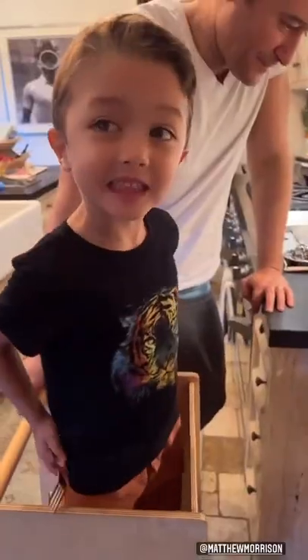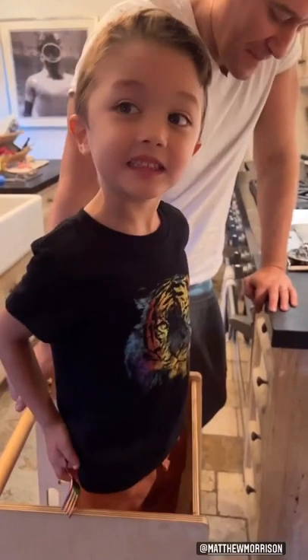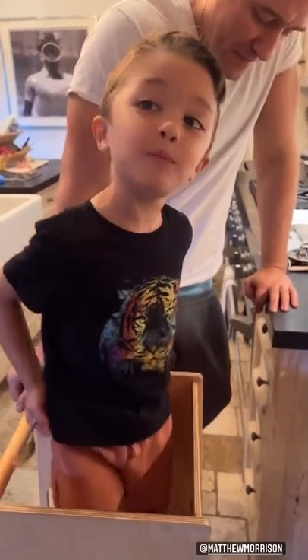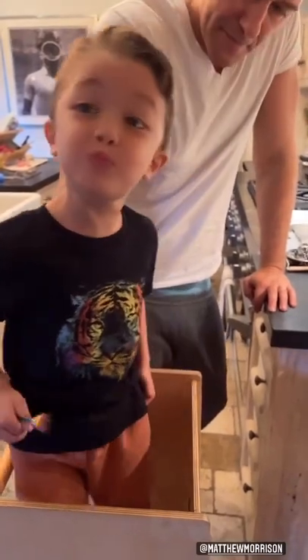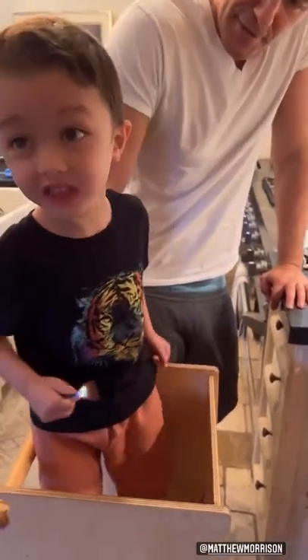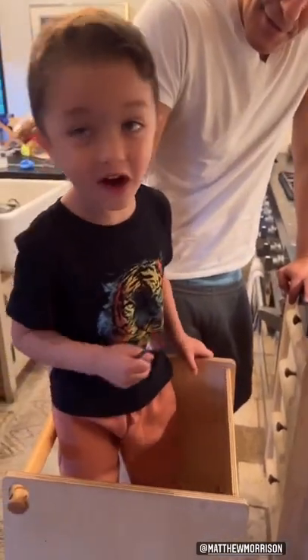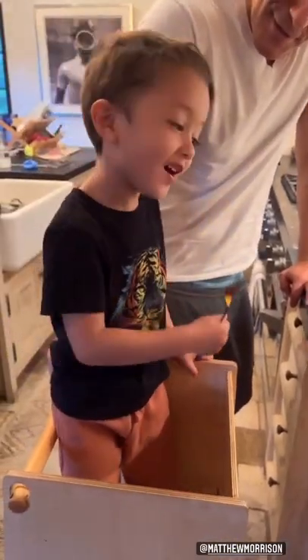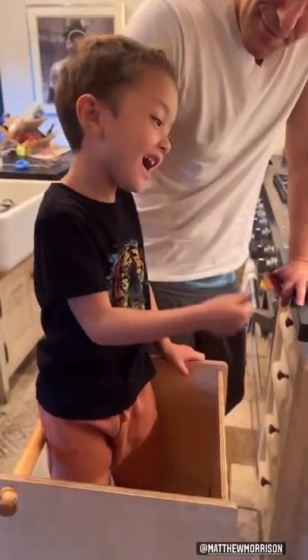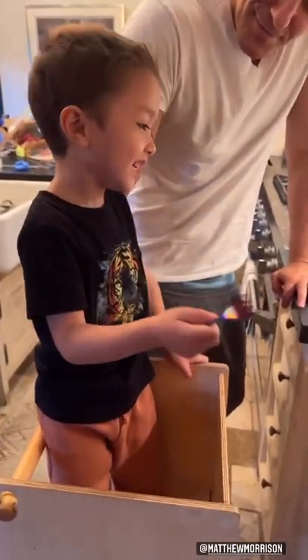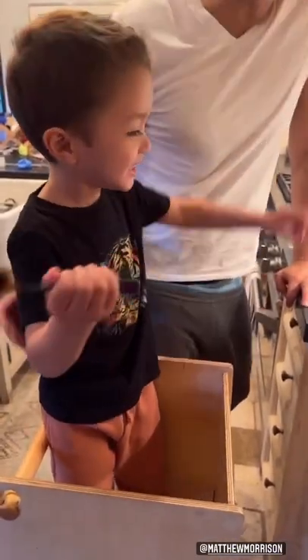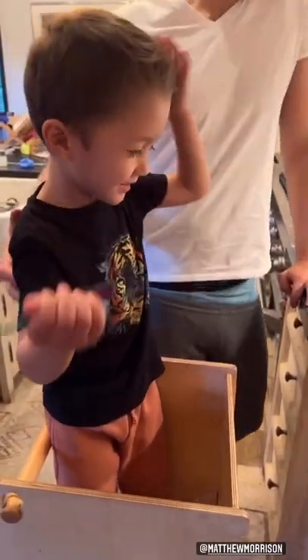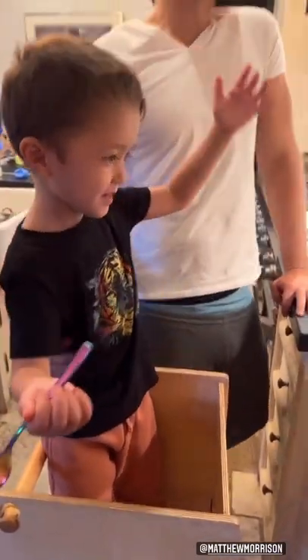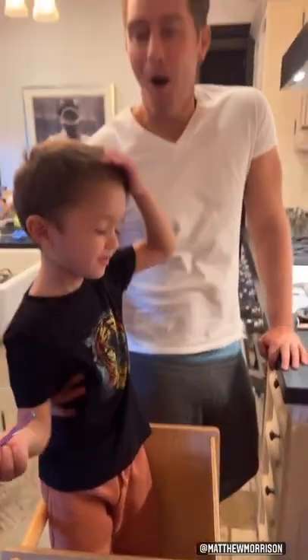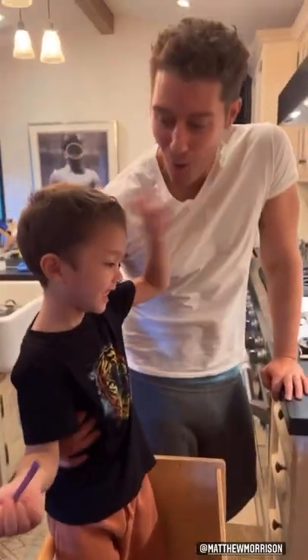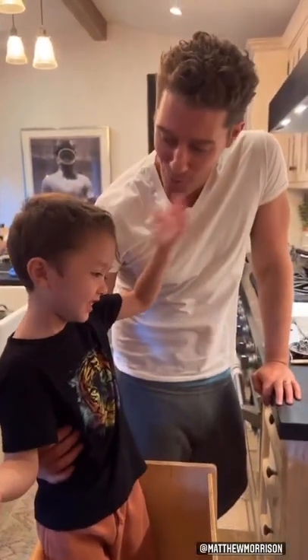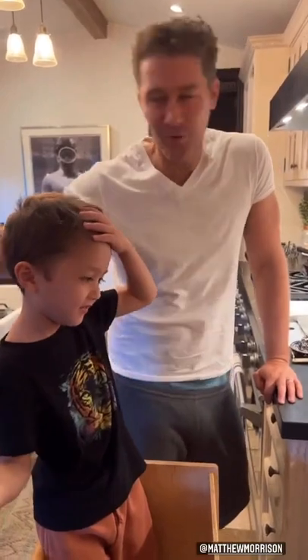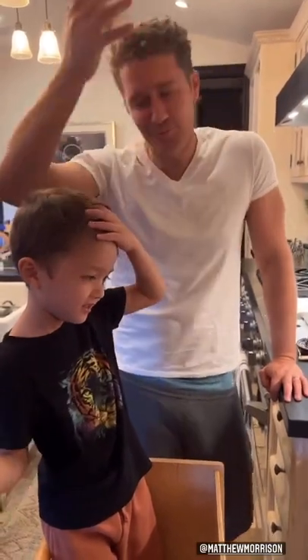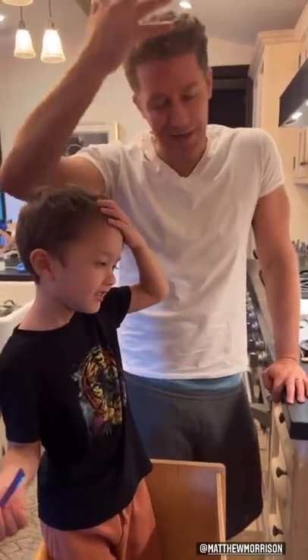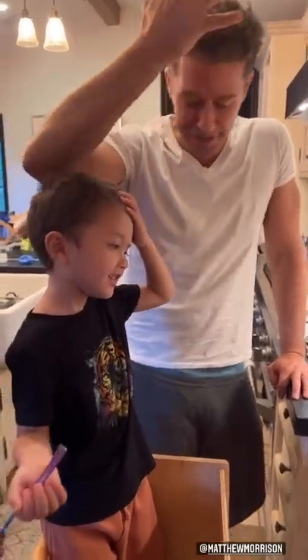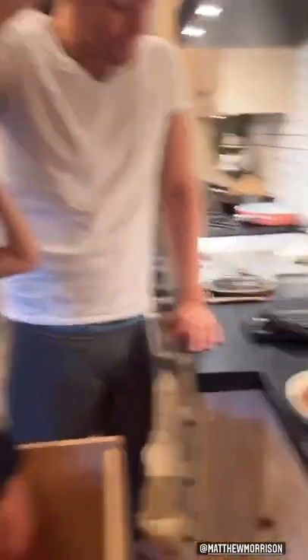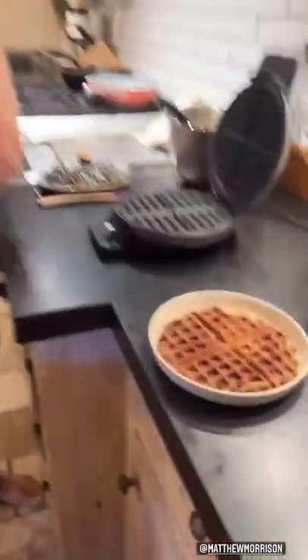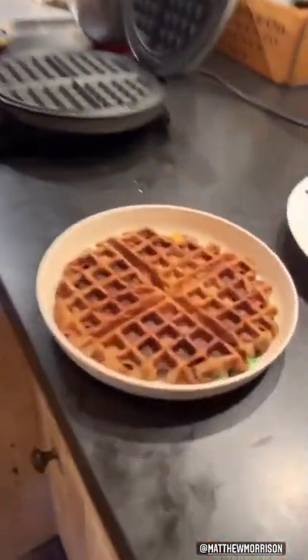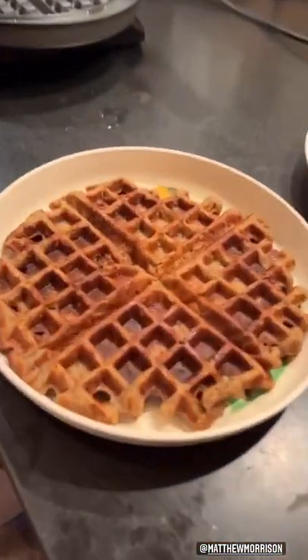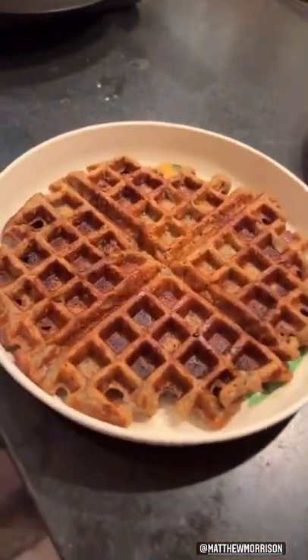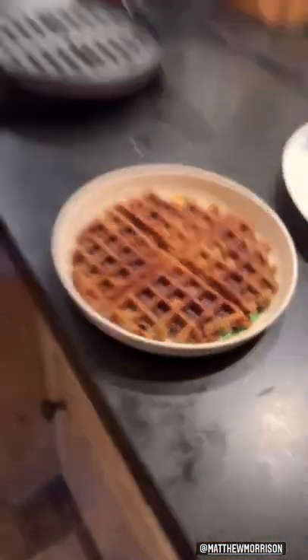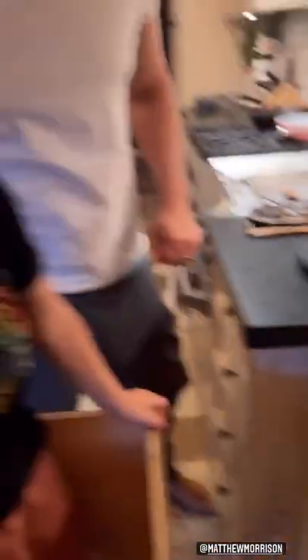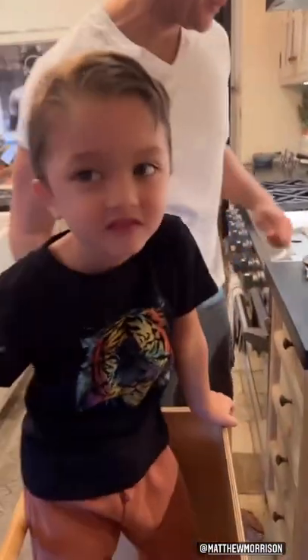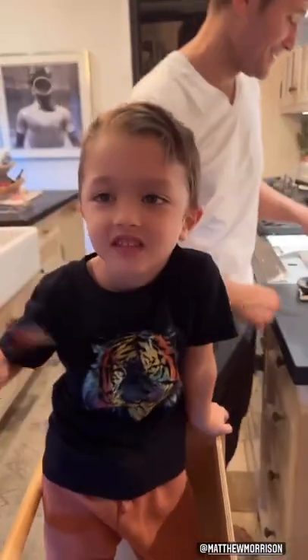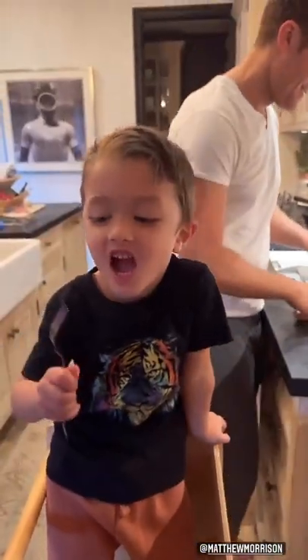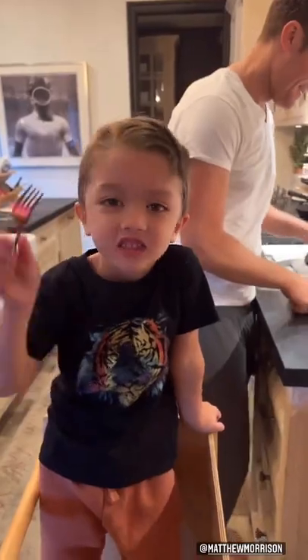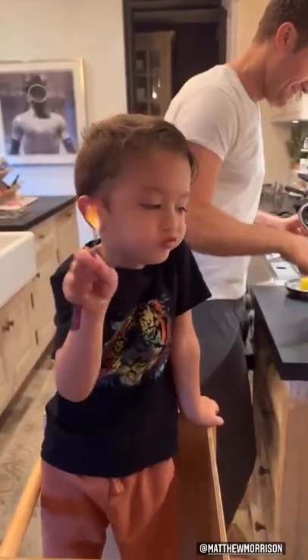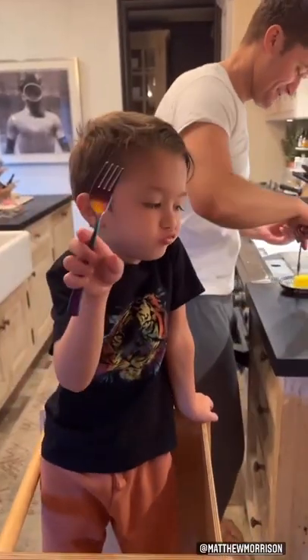That's the prettiest waffle I've ever seen in my whole entire life. Oh my gosh. Right there? Yeah, are you satisfied? Yeah. Alright.